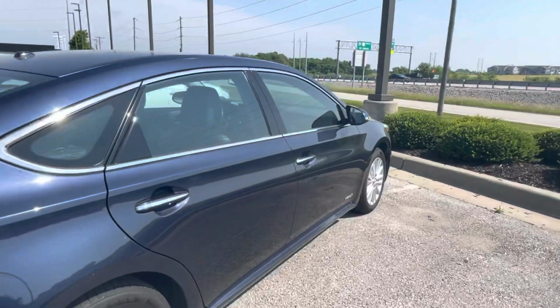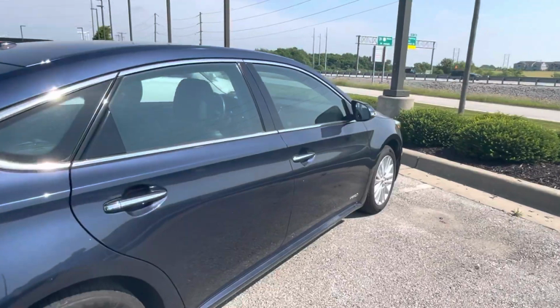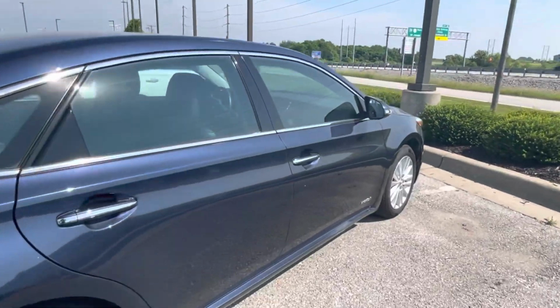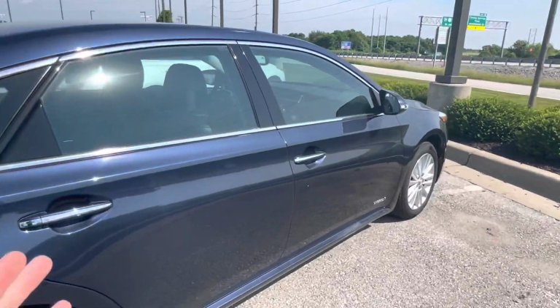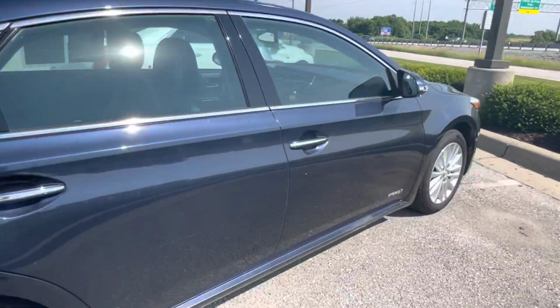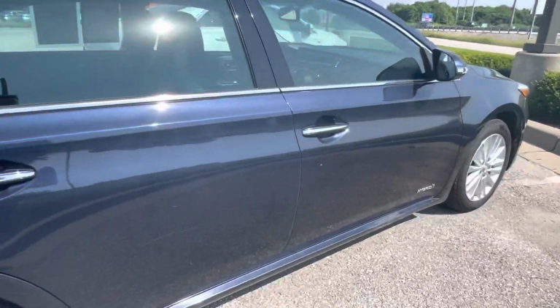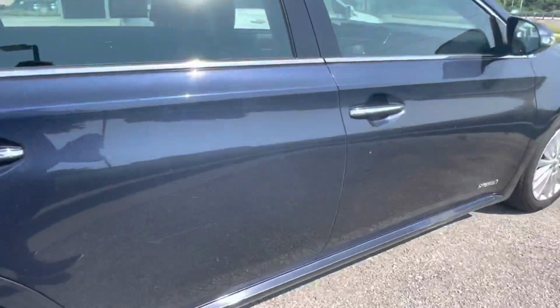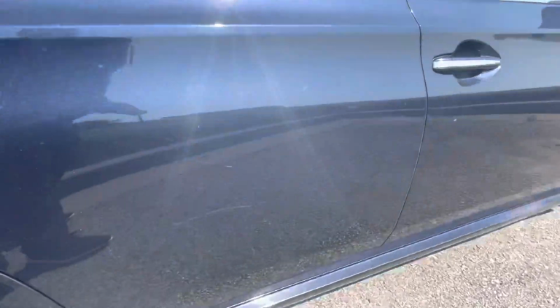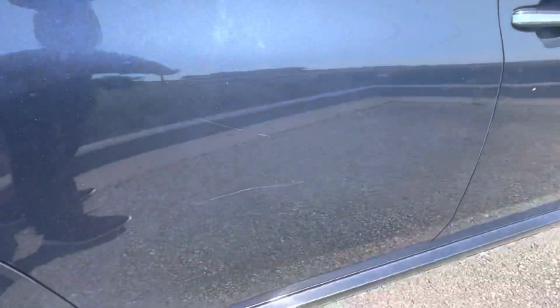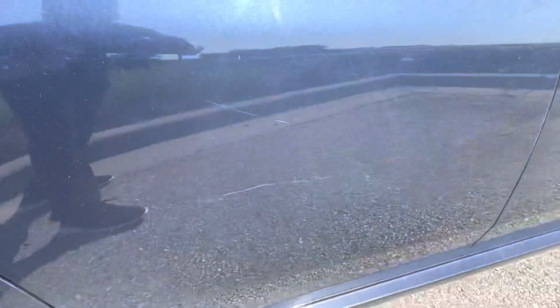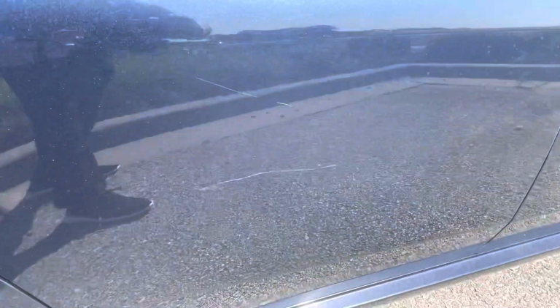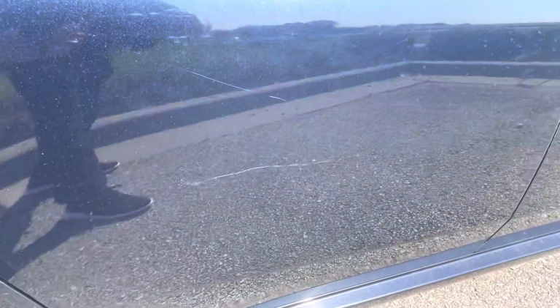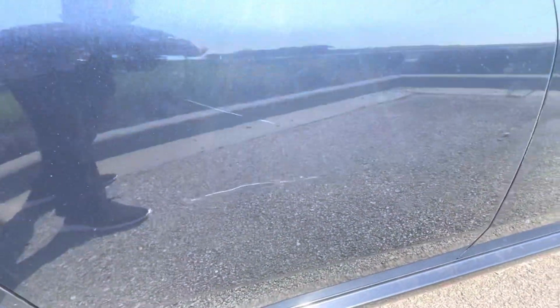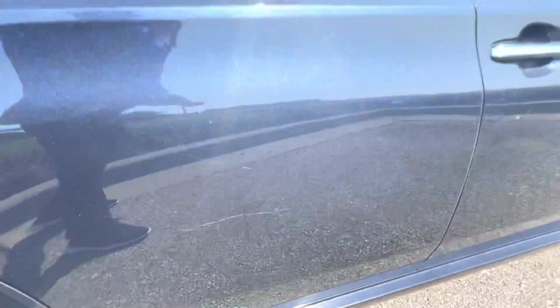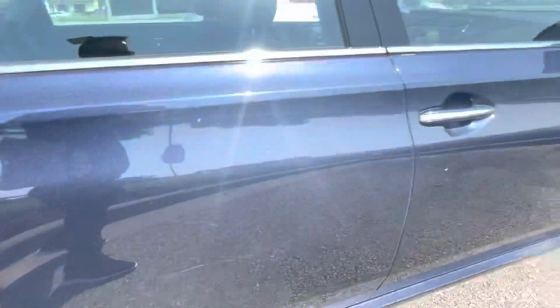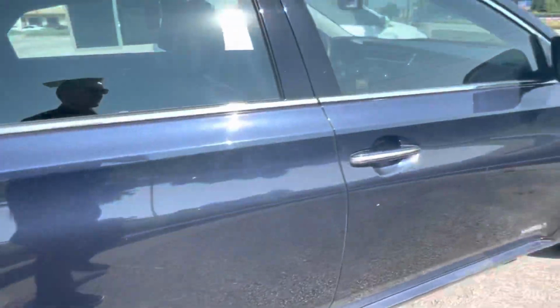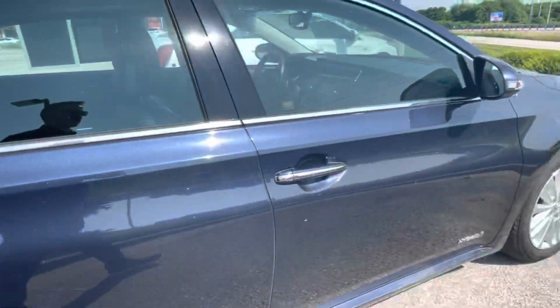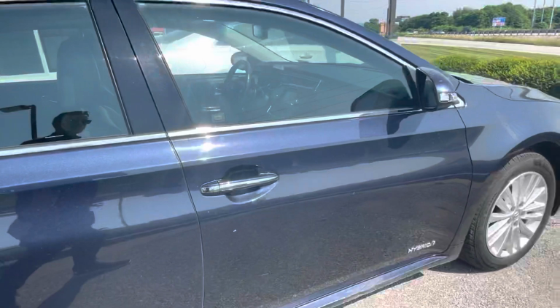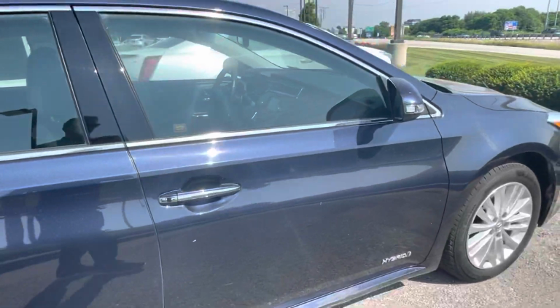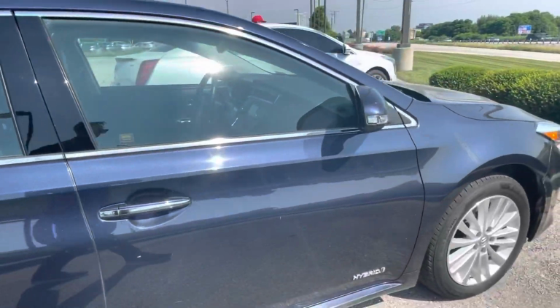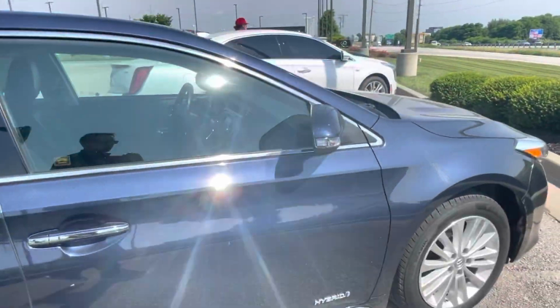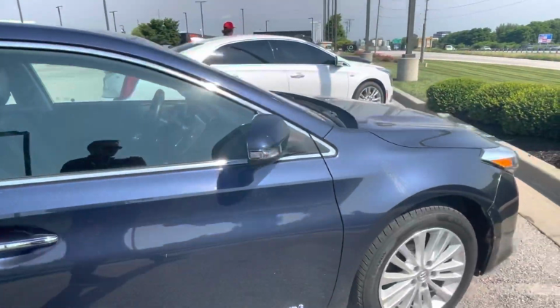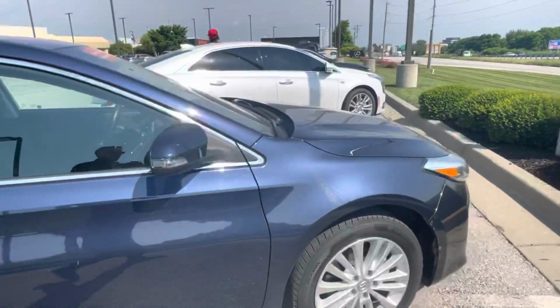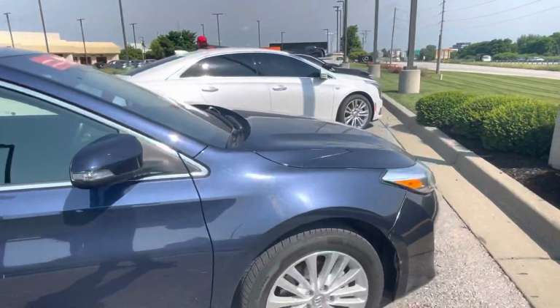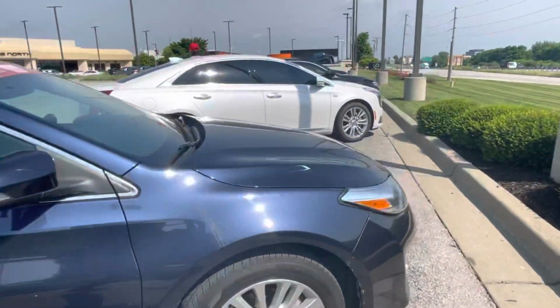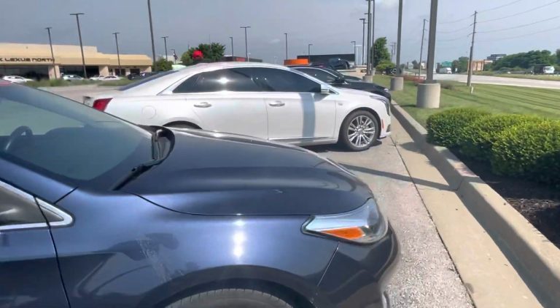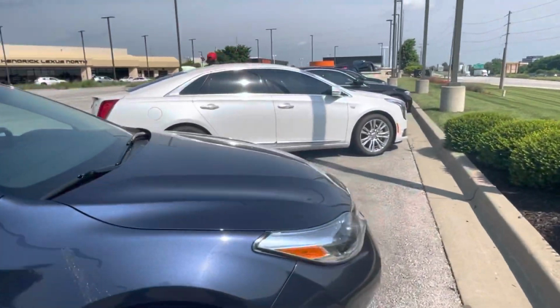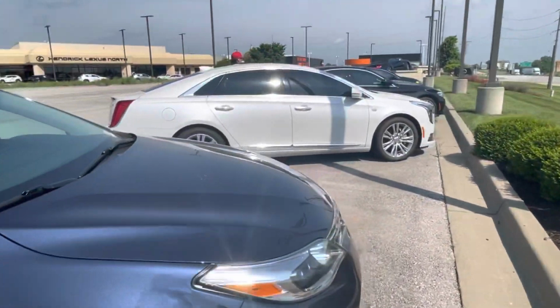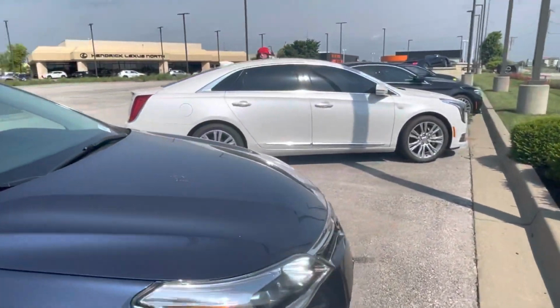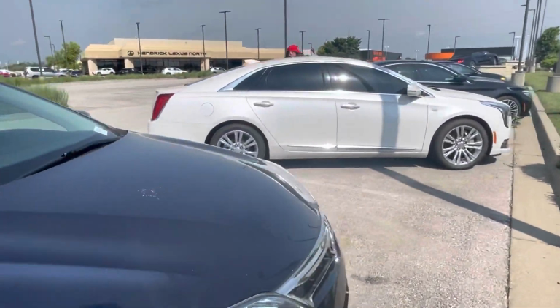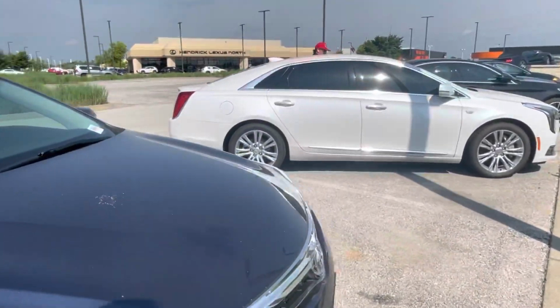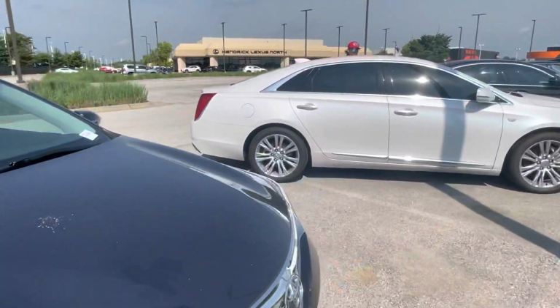No dings, no dents. I've just got a little scratch right here on the side, if you can pick that up. But really, overall, good-looking vehicle.